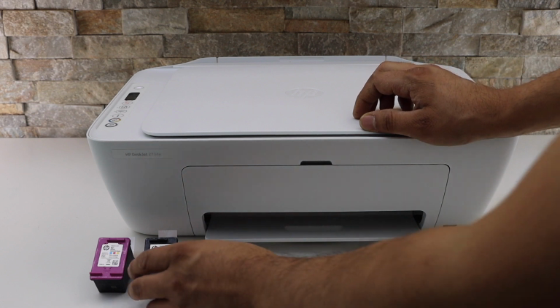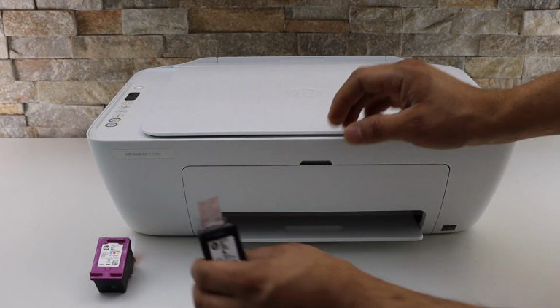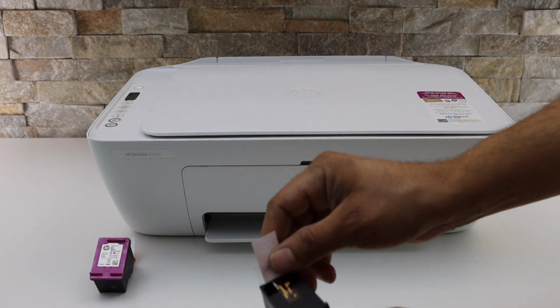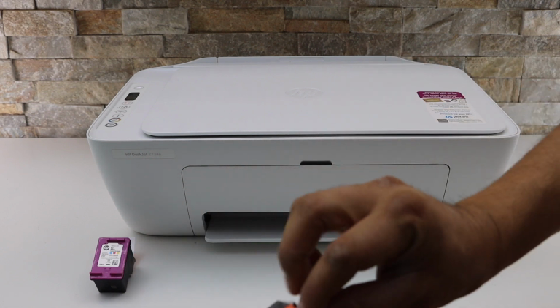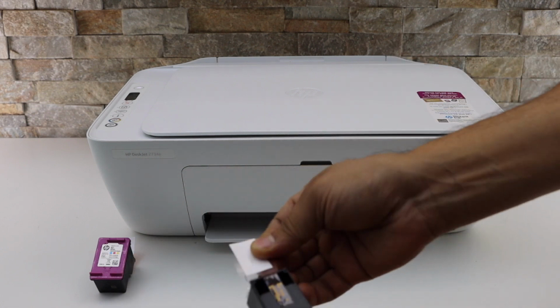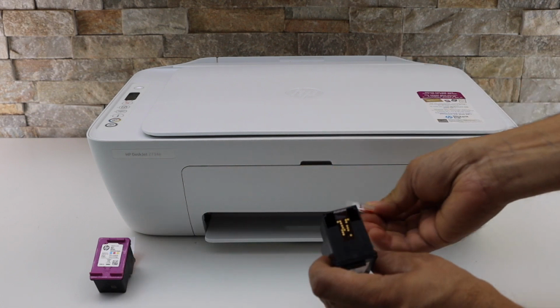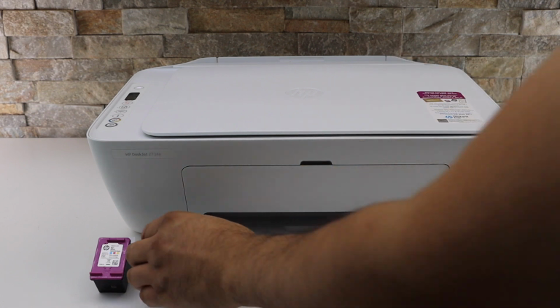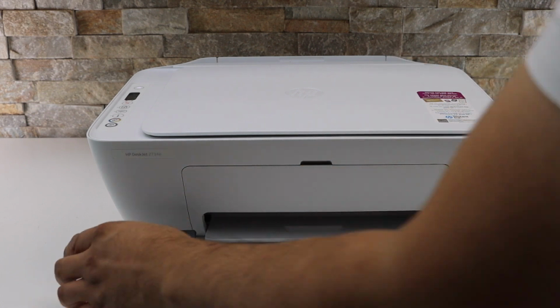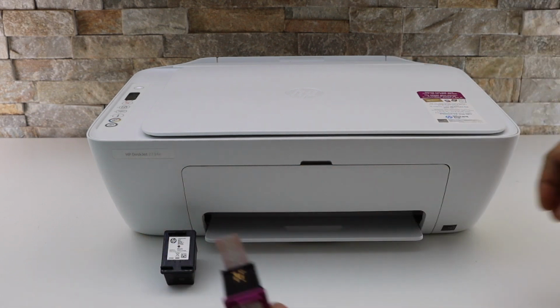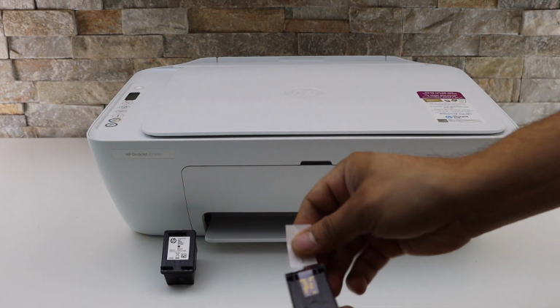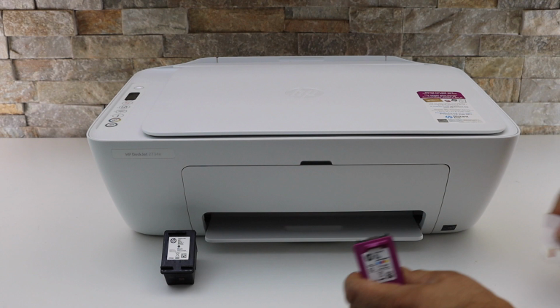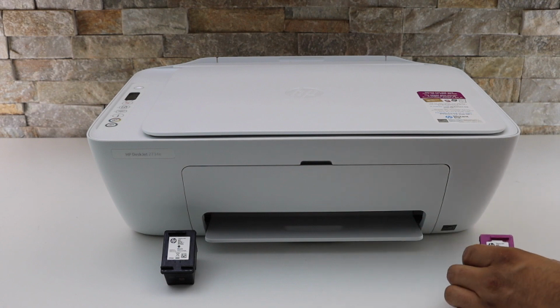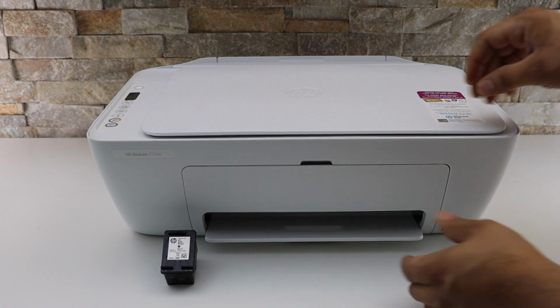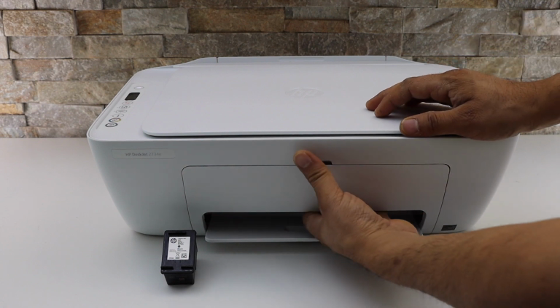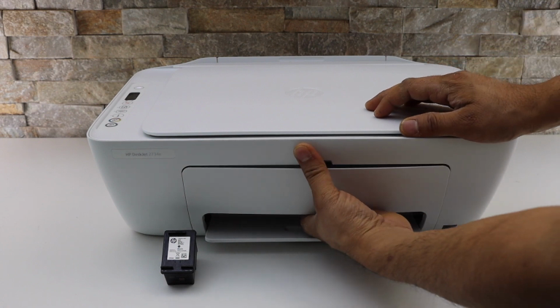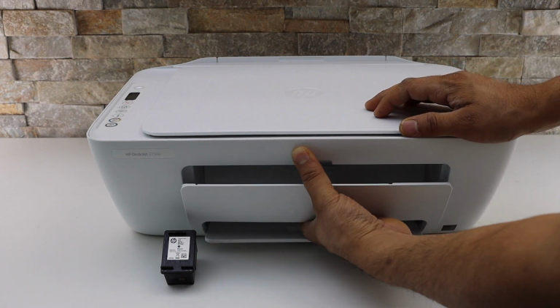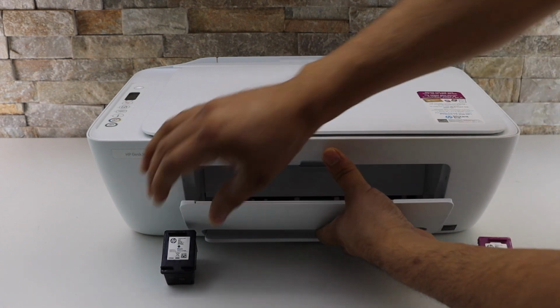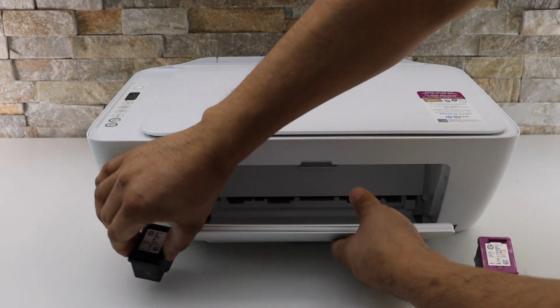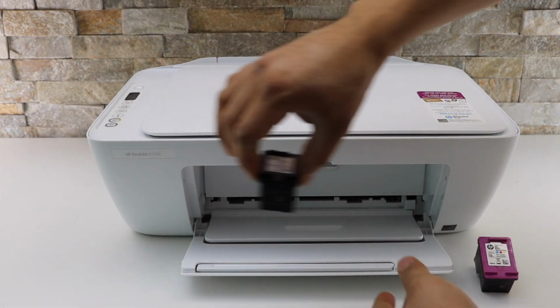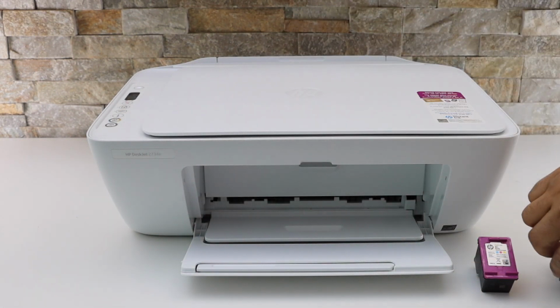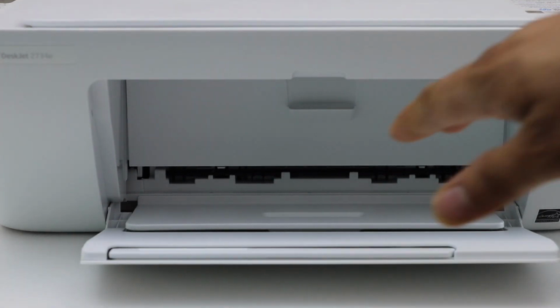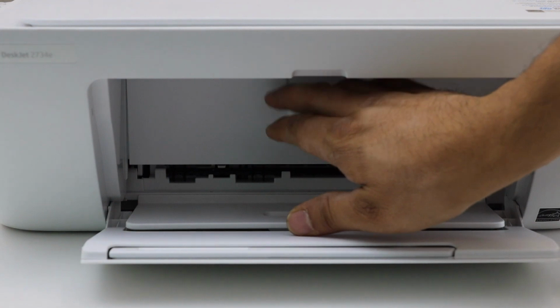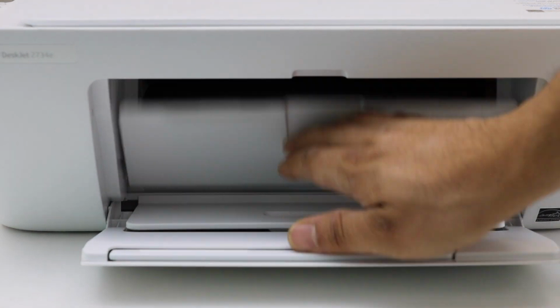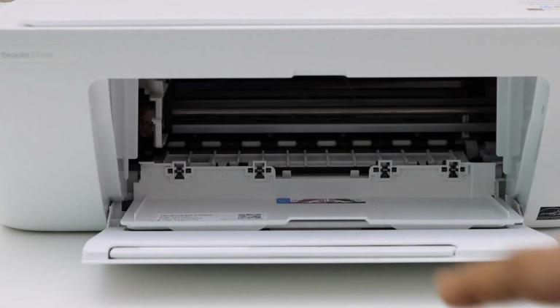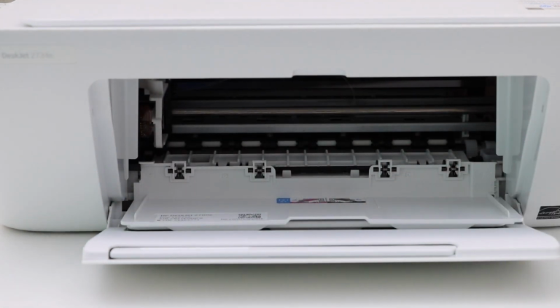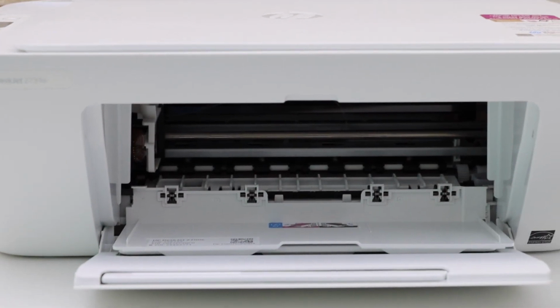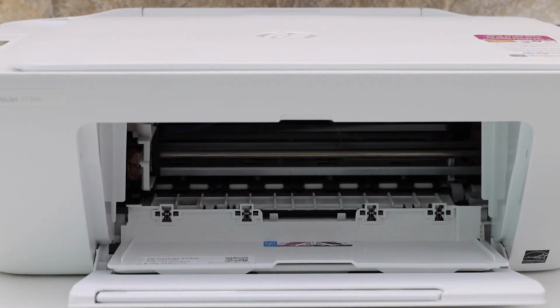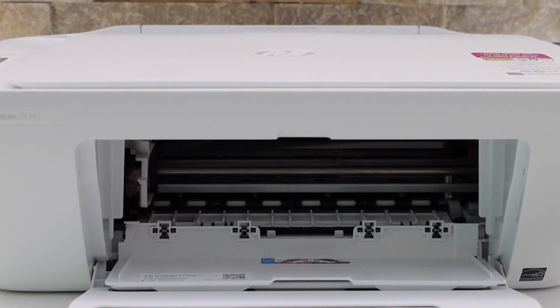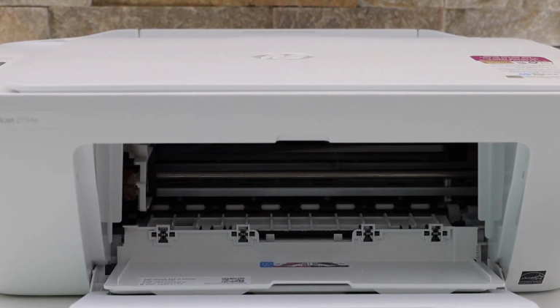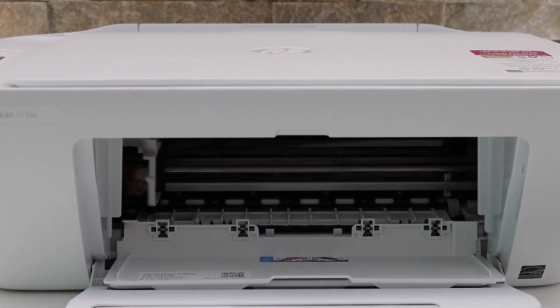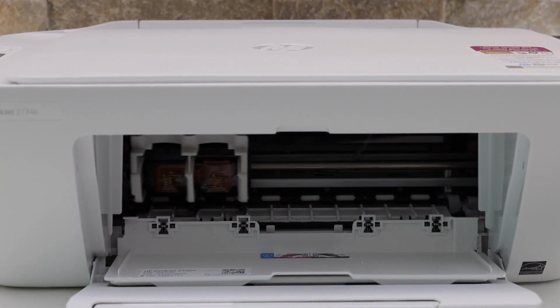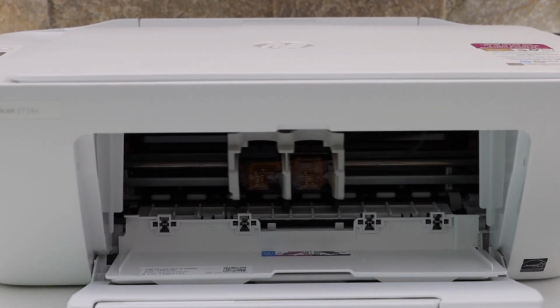Remove the orange seal. Now open this chamber and wait for the ink cartridge chamber to move.